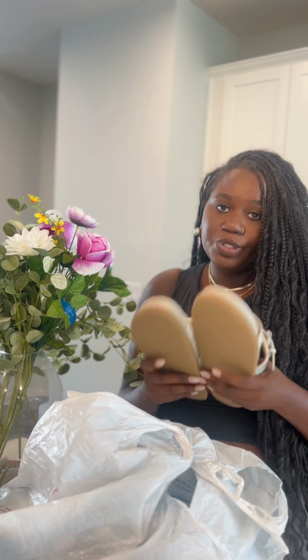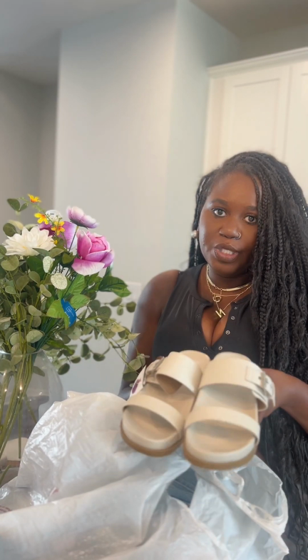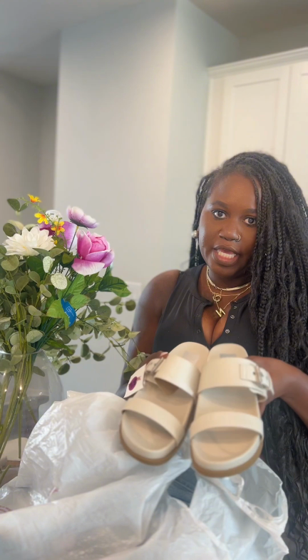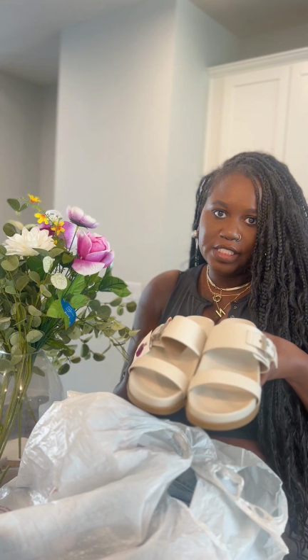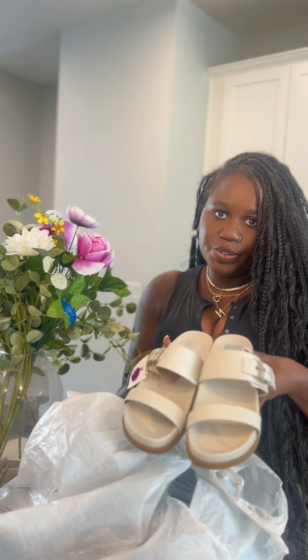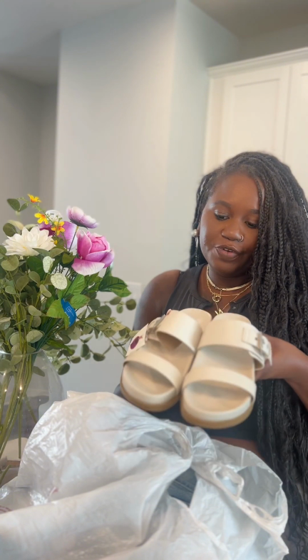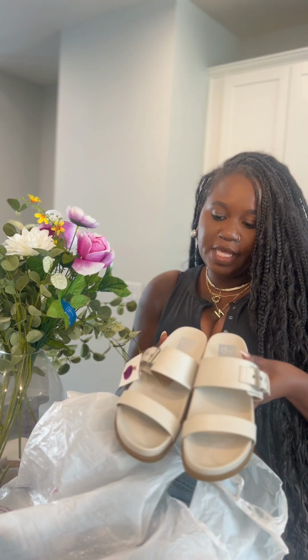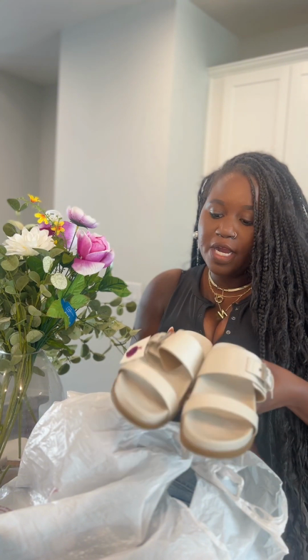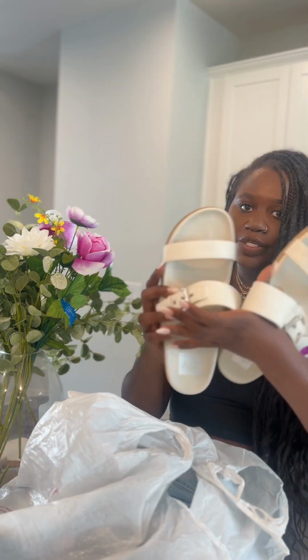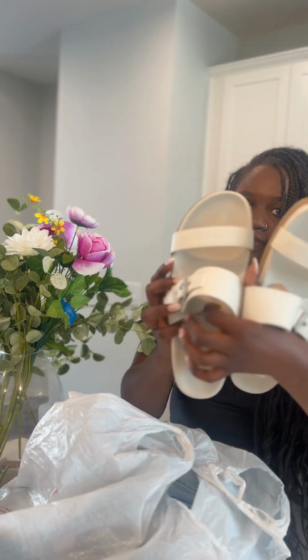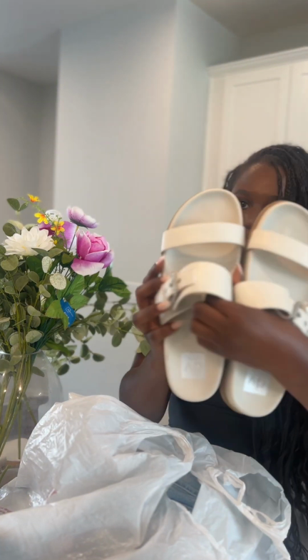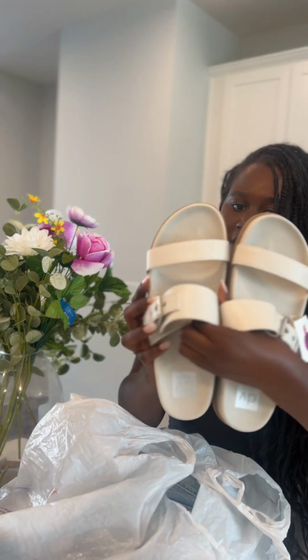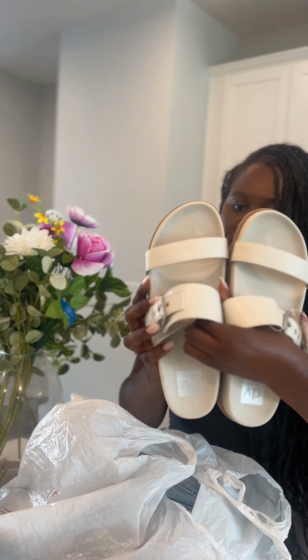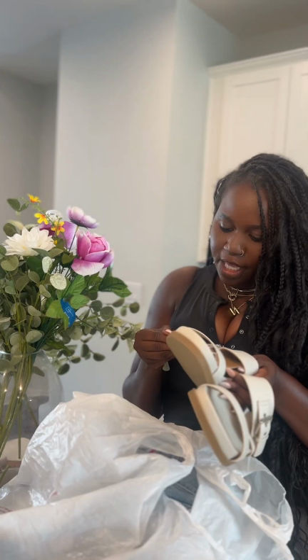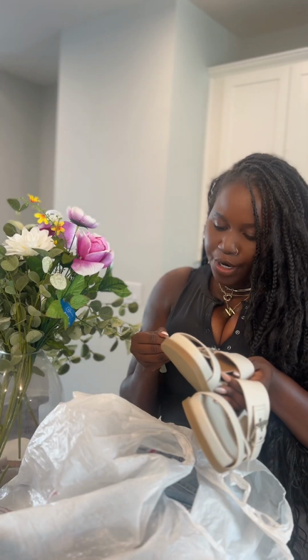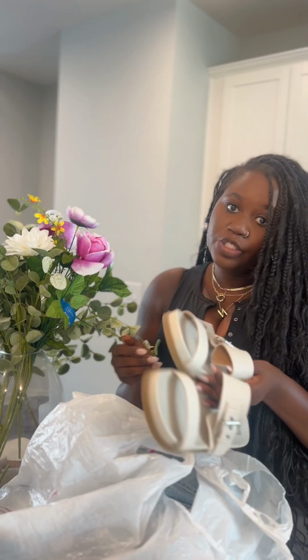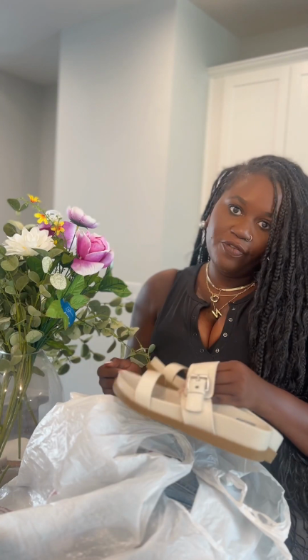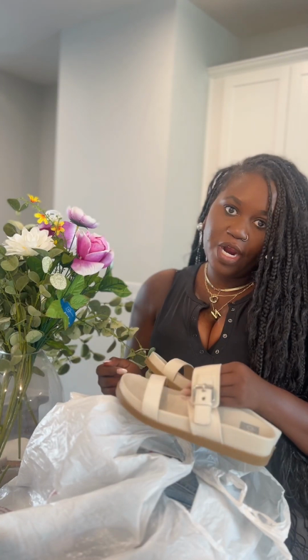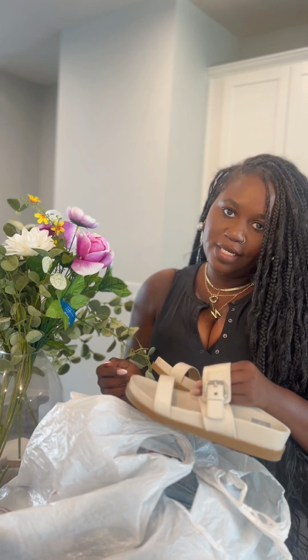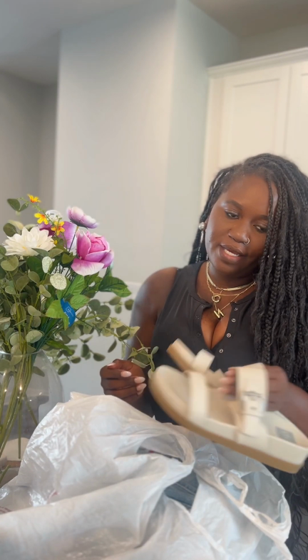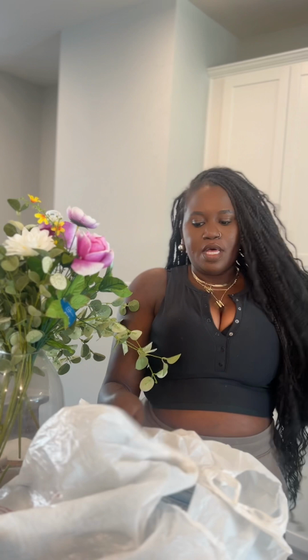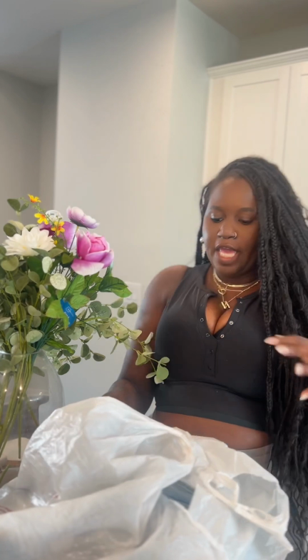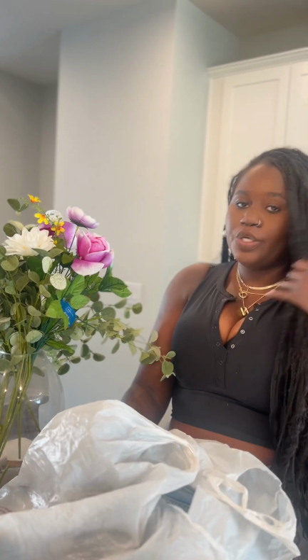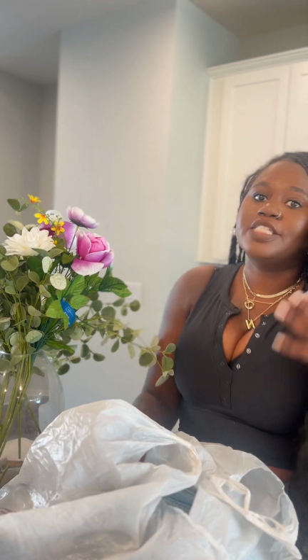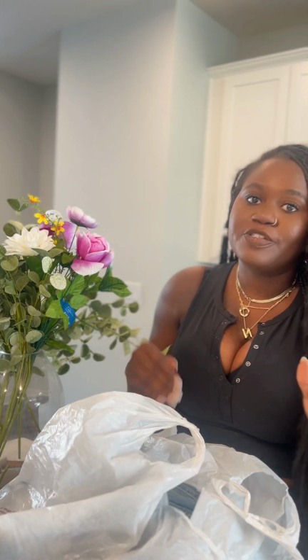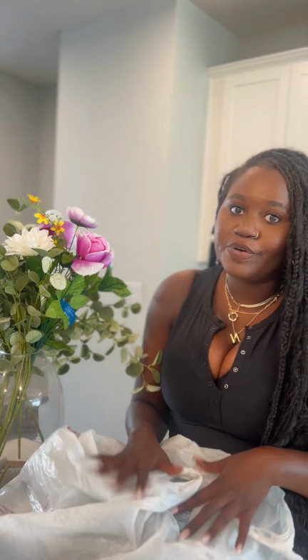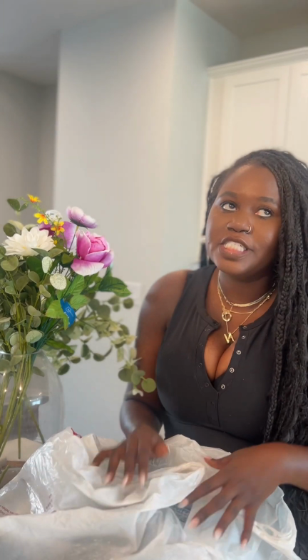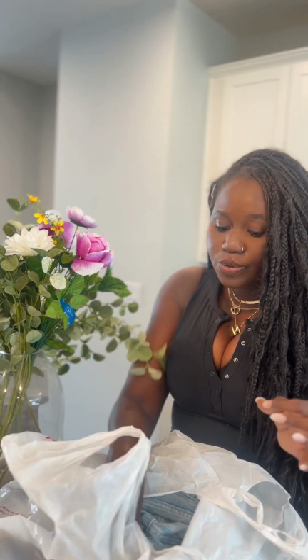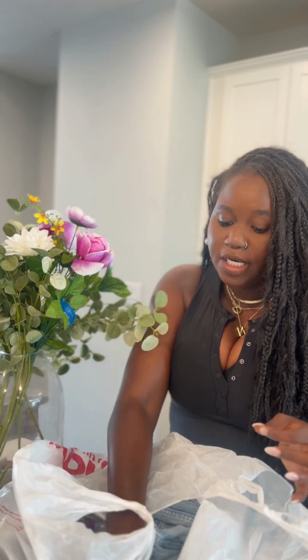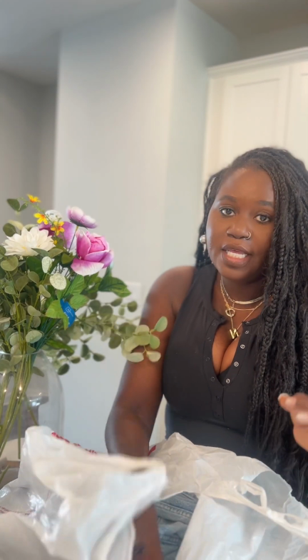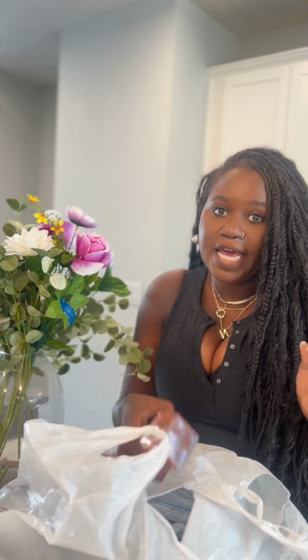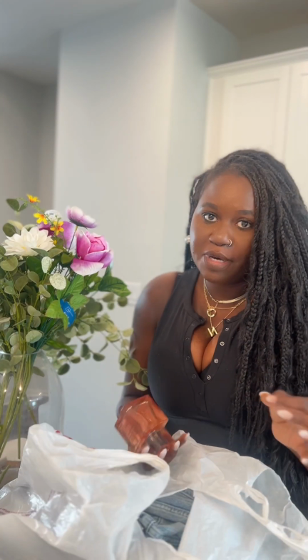The sandals were $24.99. Next up is fragrances — I found one last month that I was obsessed with.